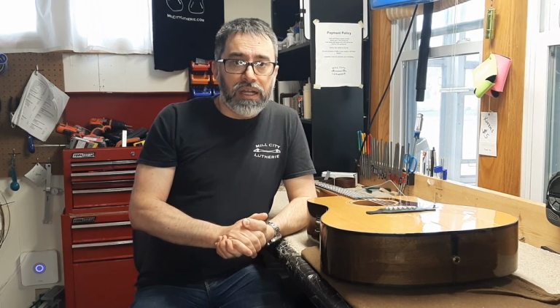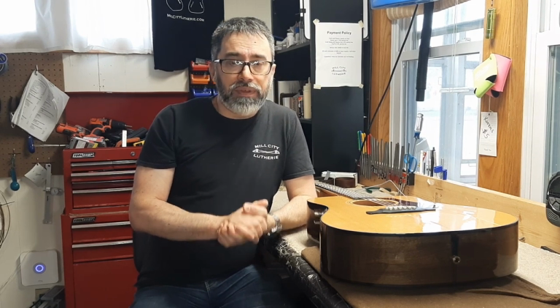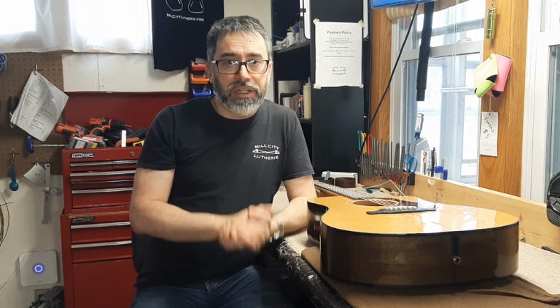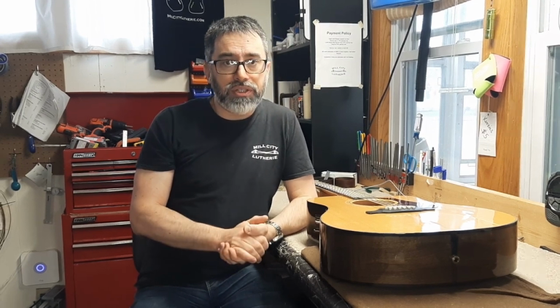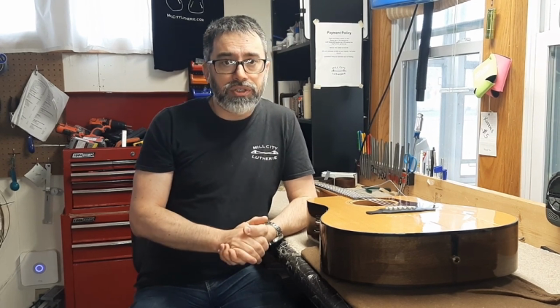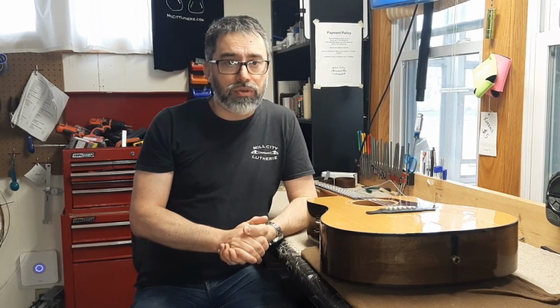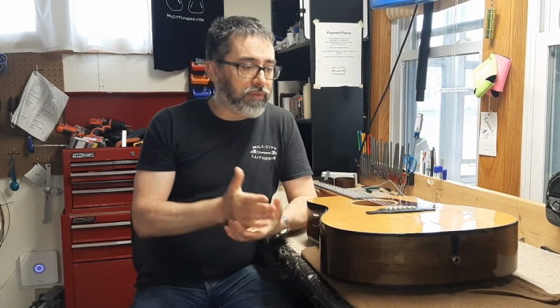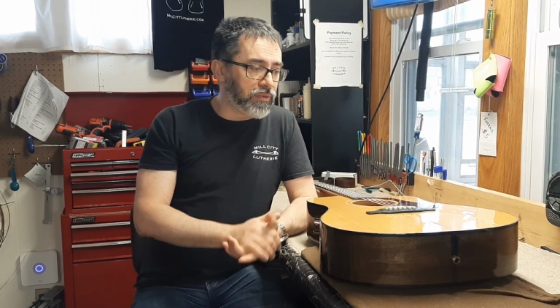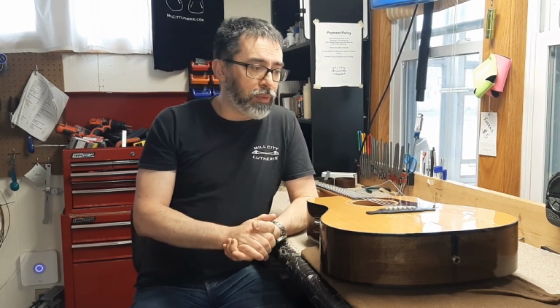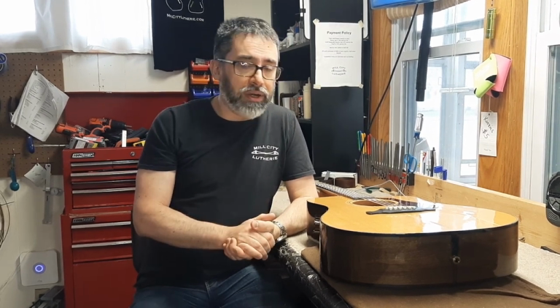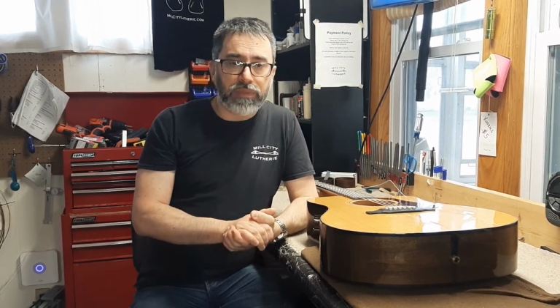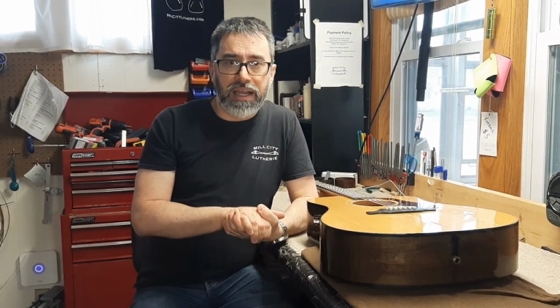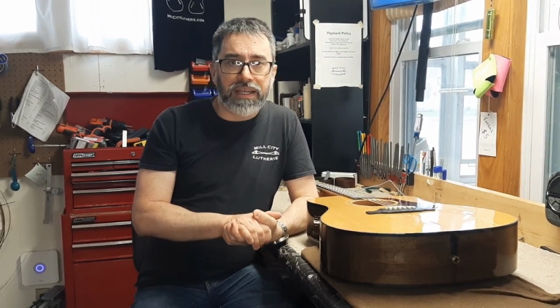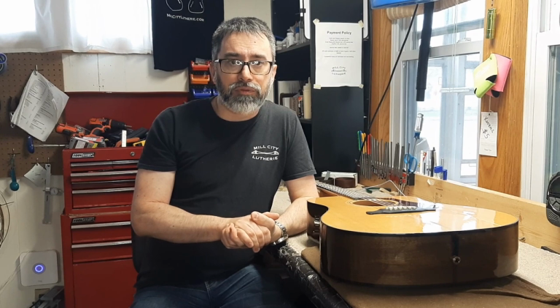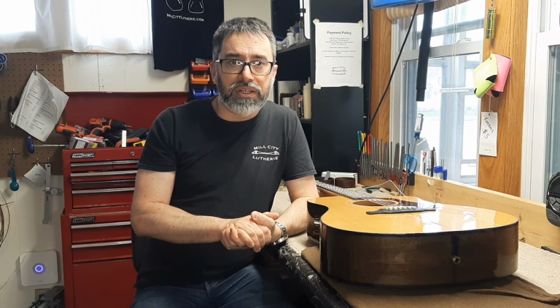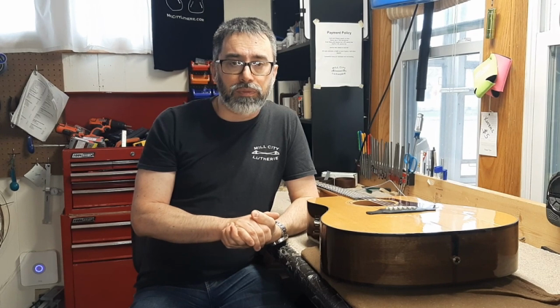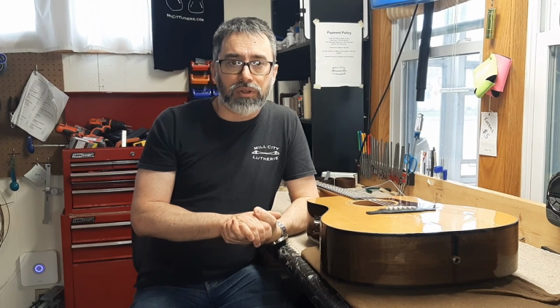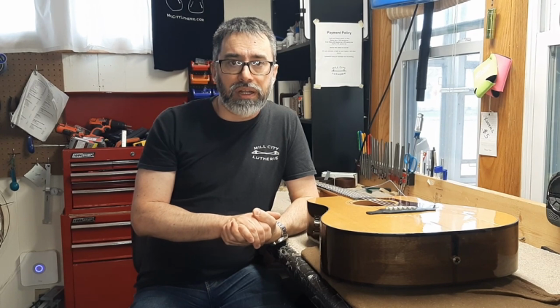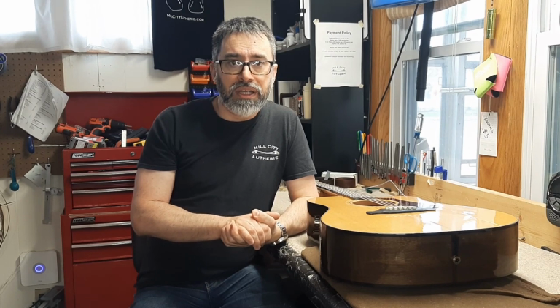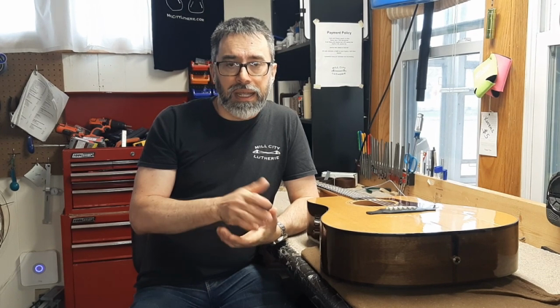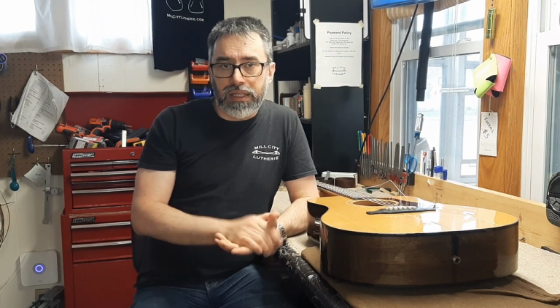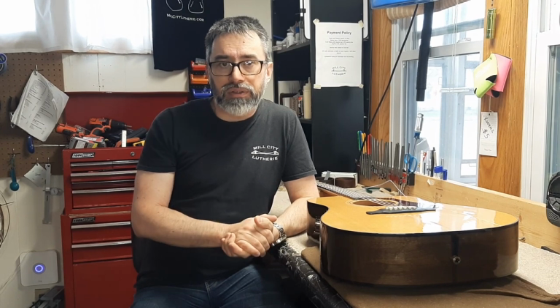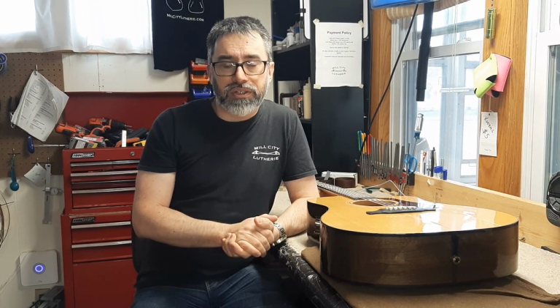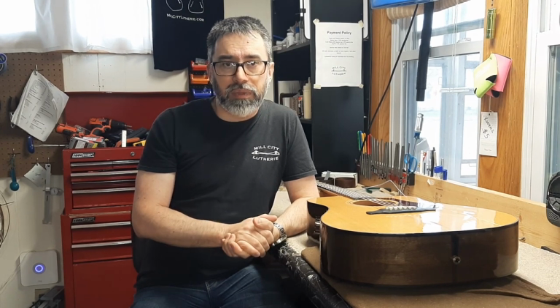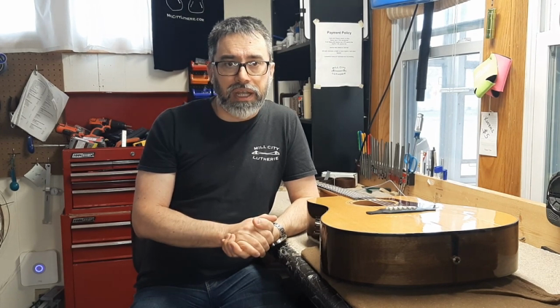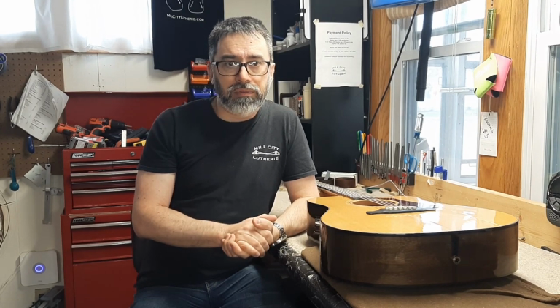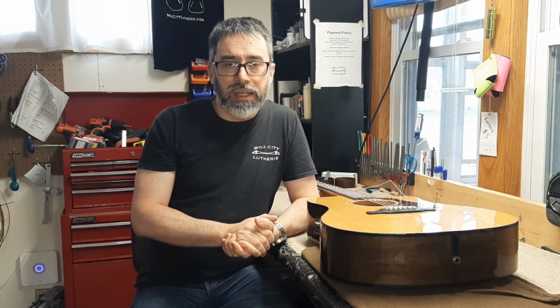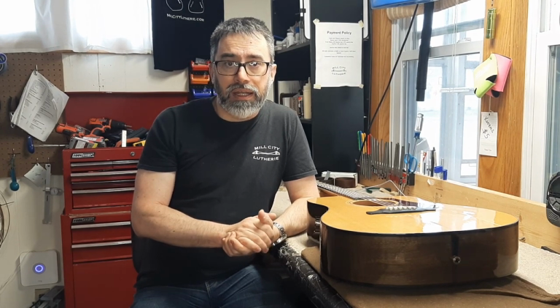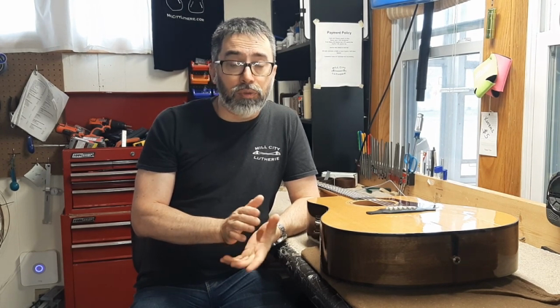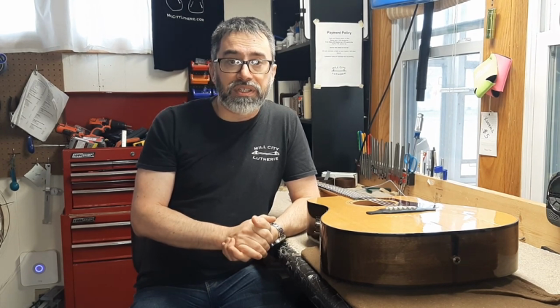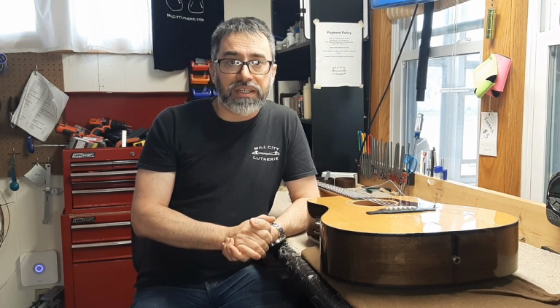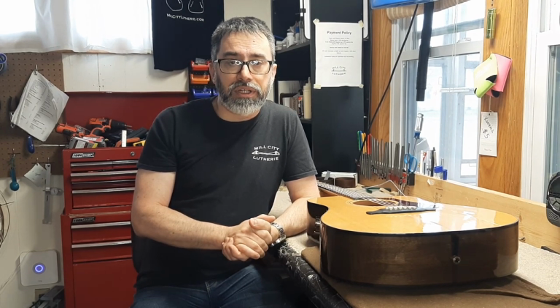If you have any questions or have any similar repairs, my contact information will be in the credits and the About section of my channel. I hope to see you in the next video.